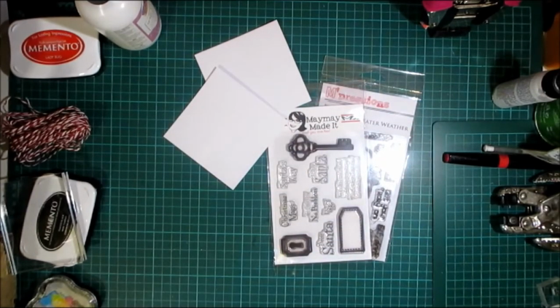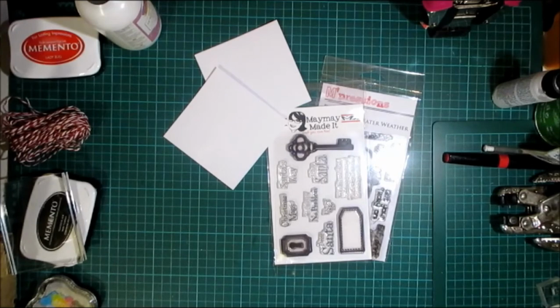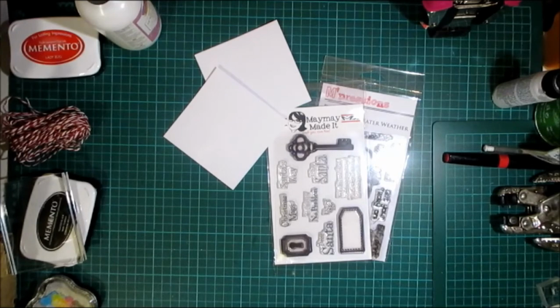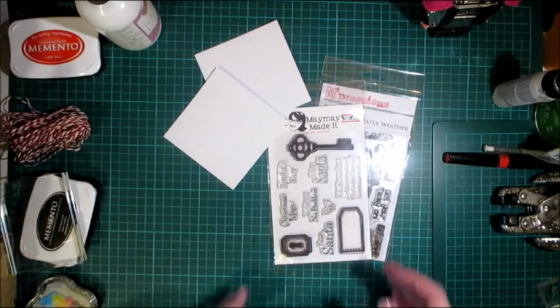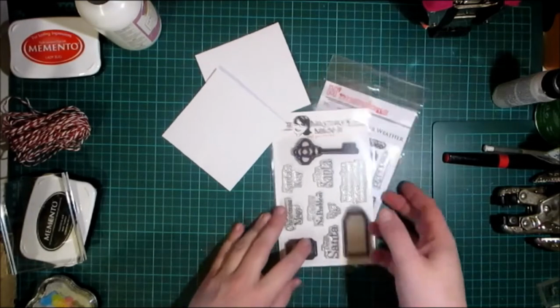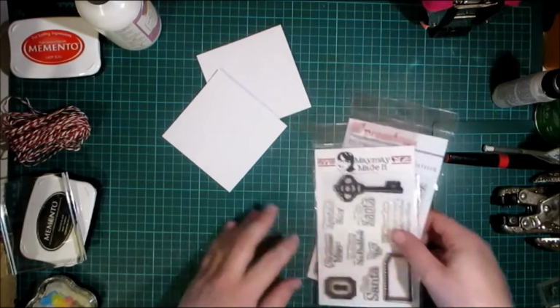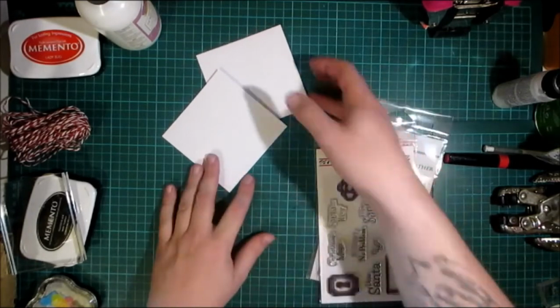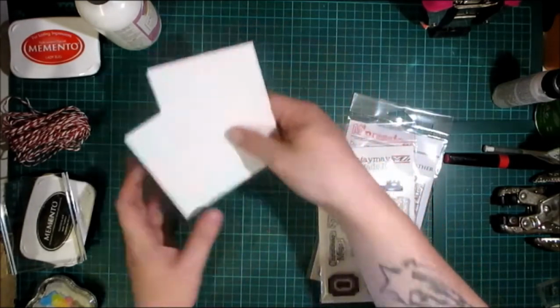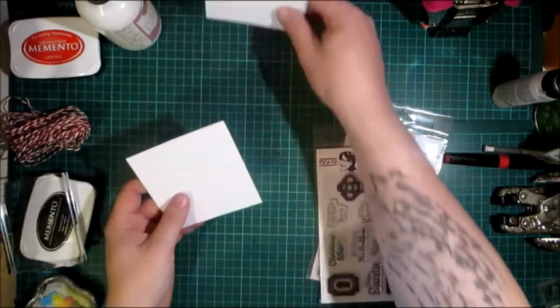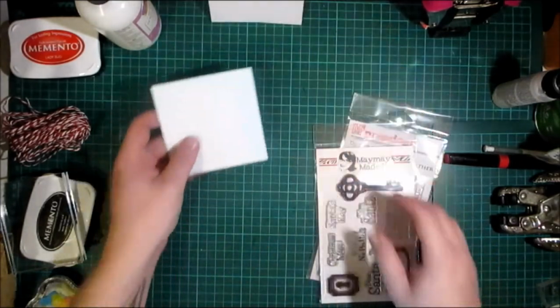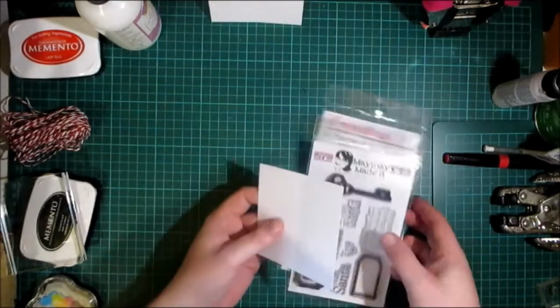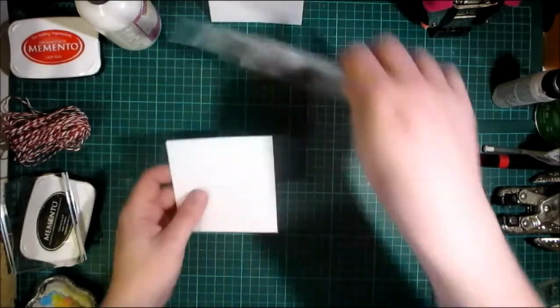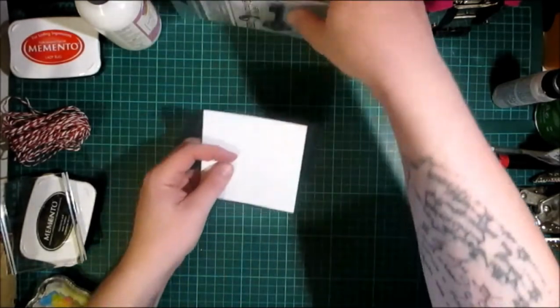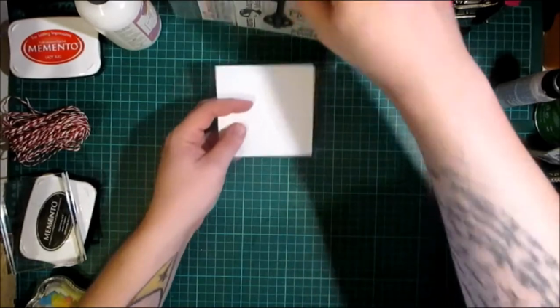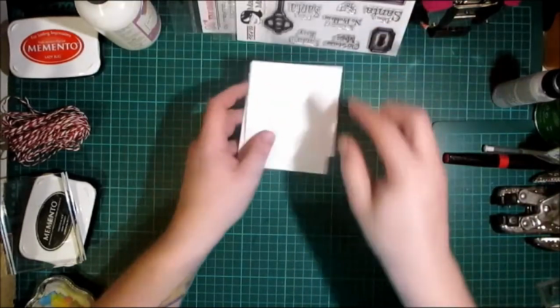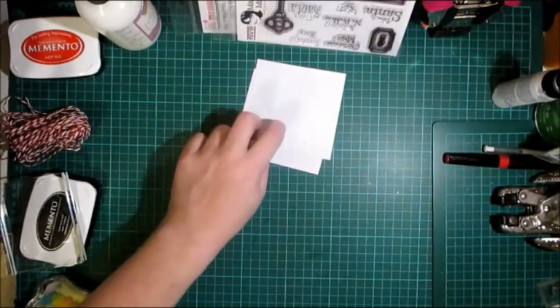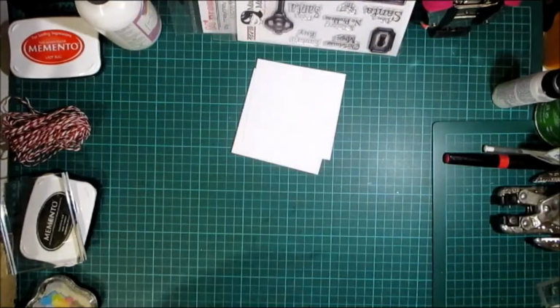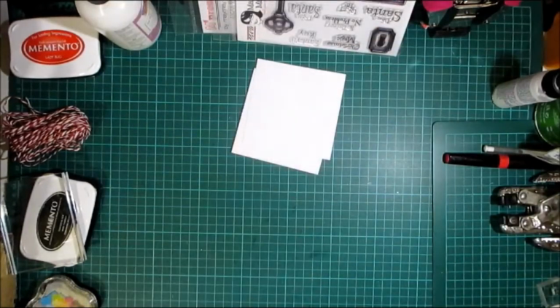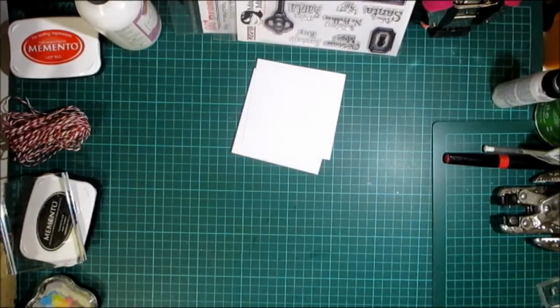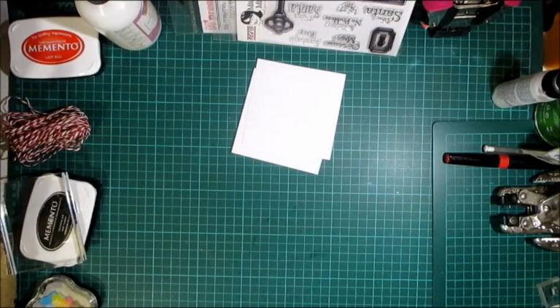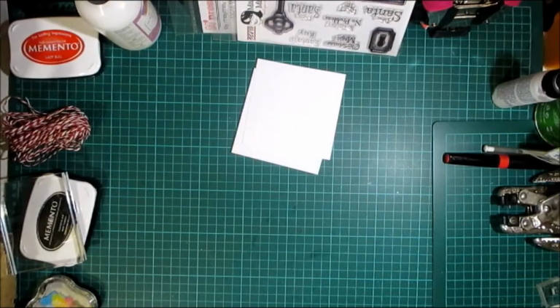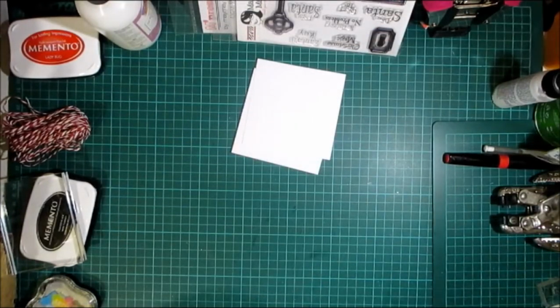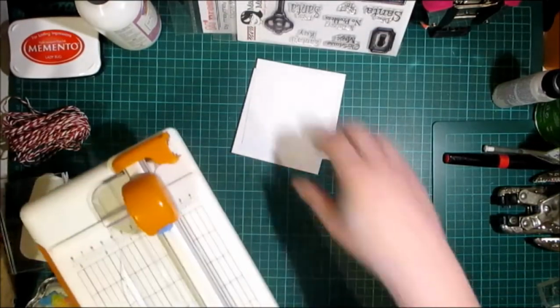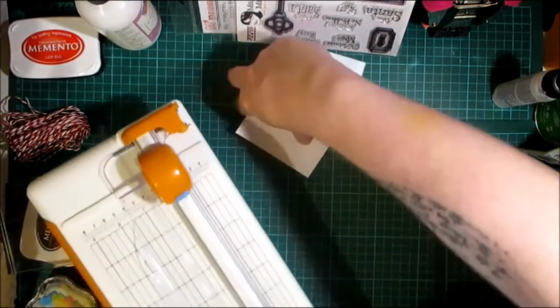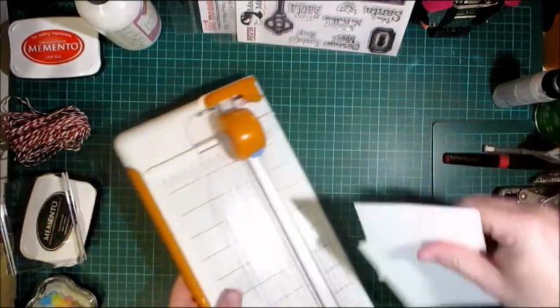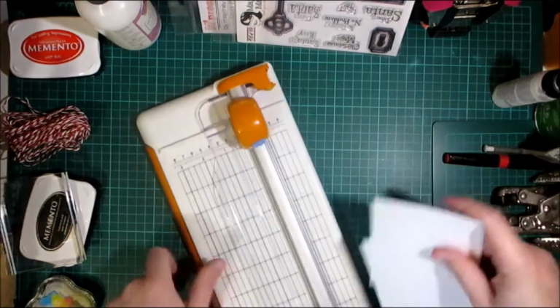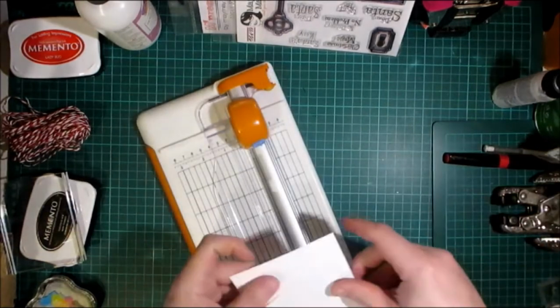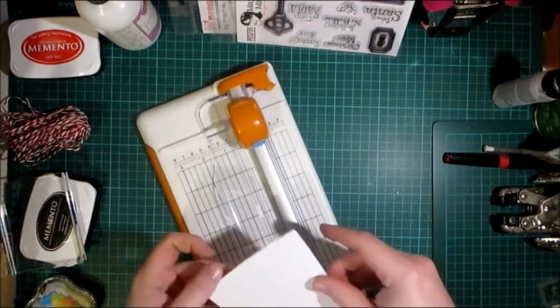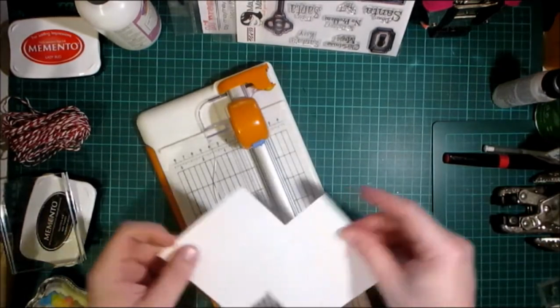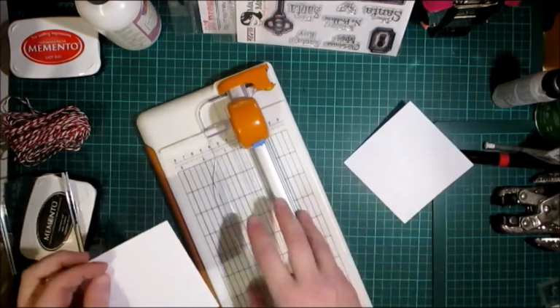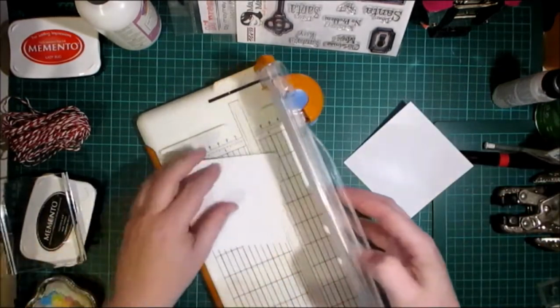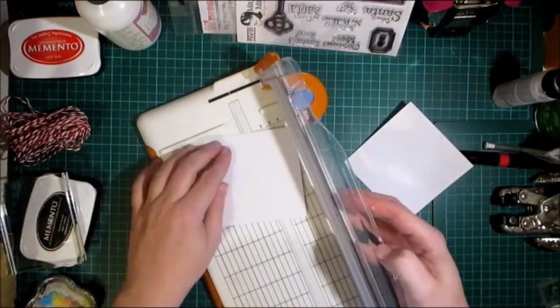First thing I'm going to do is cut these place cards in half, just using the score line that's already there on them.